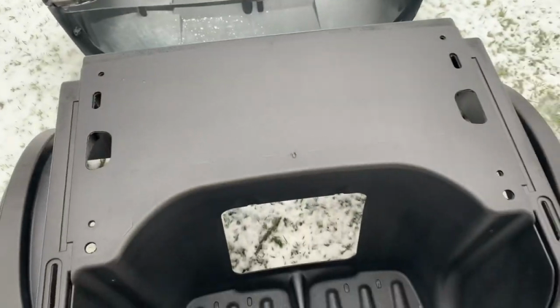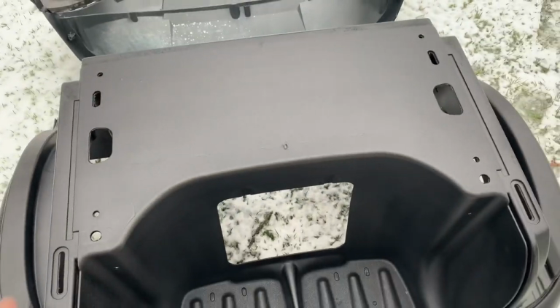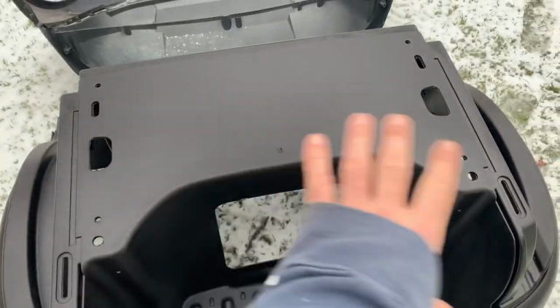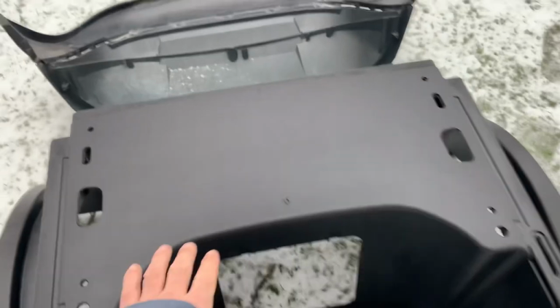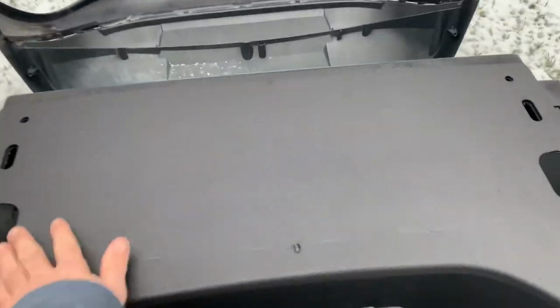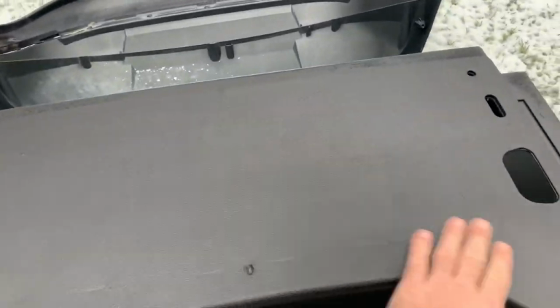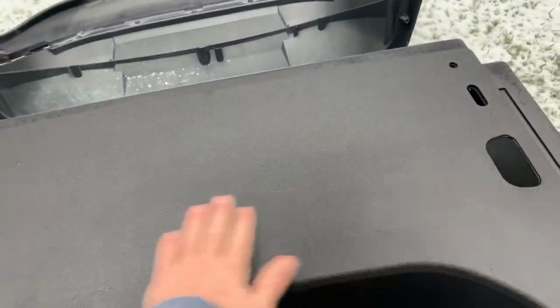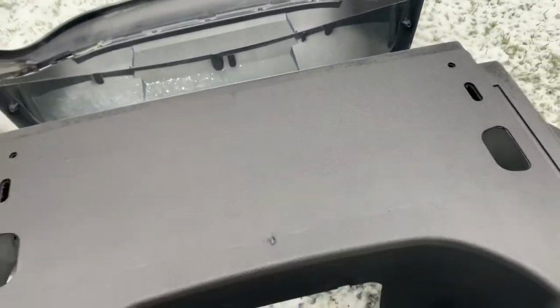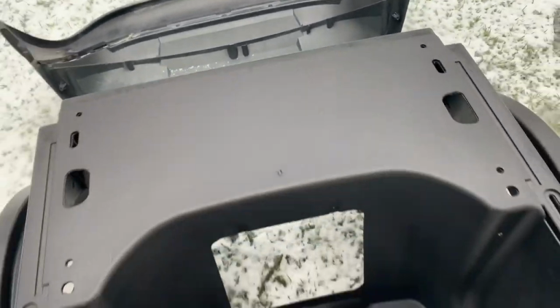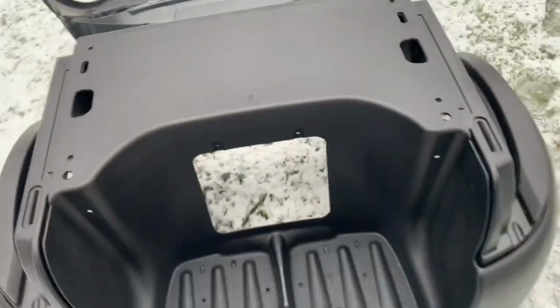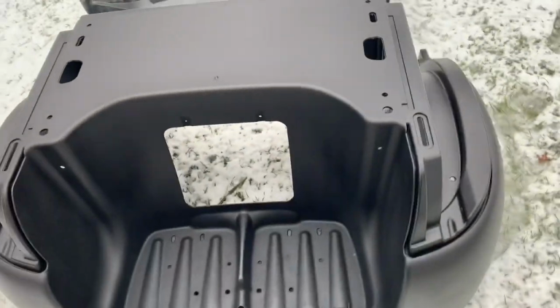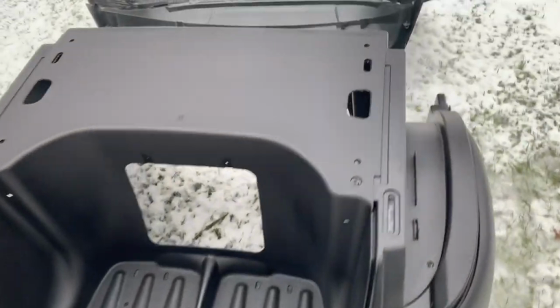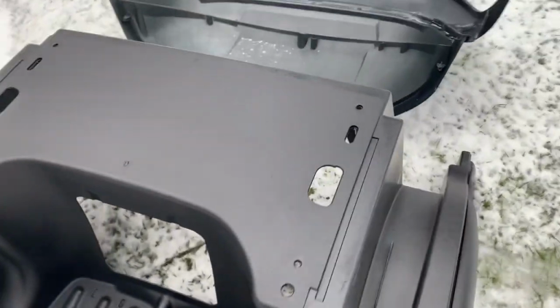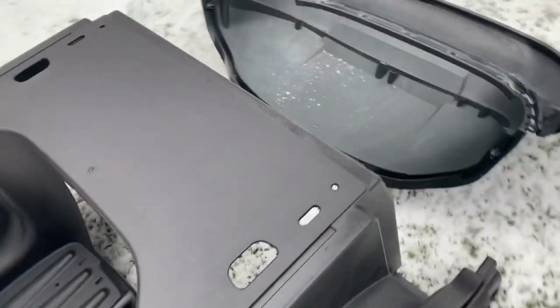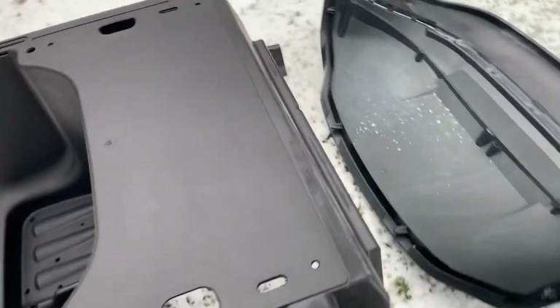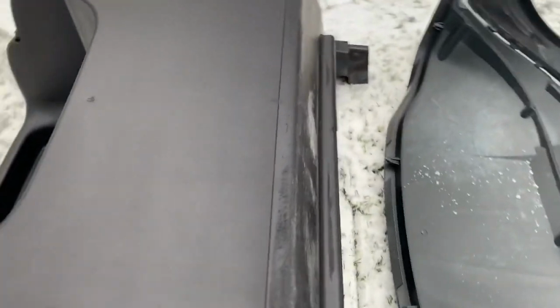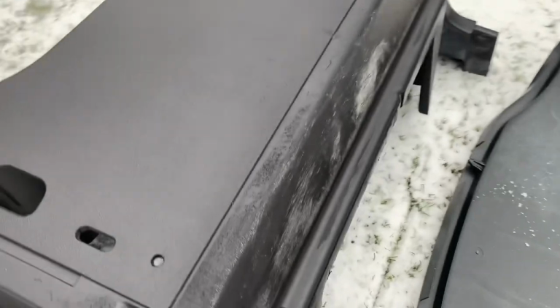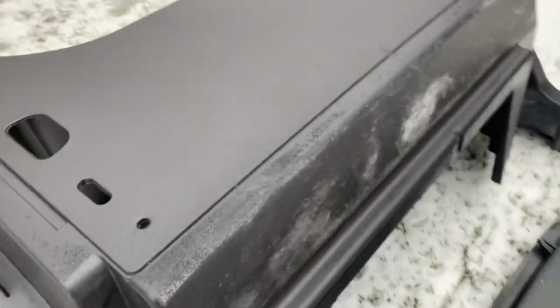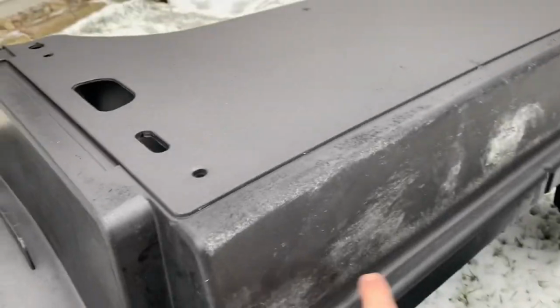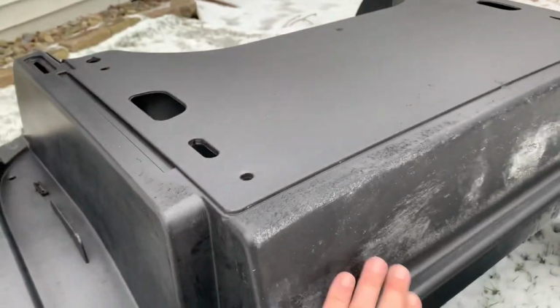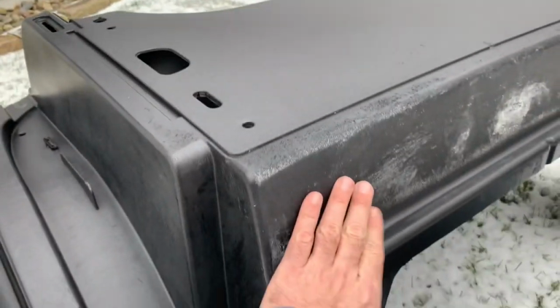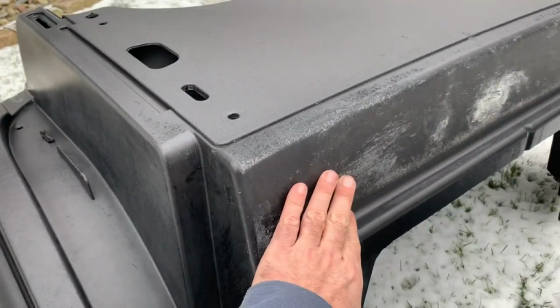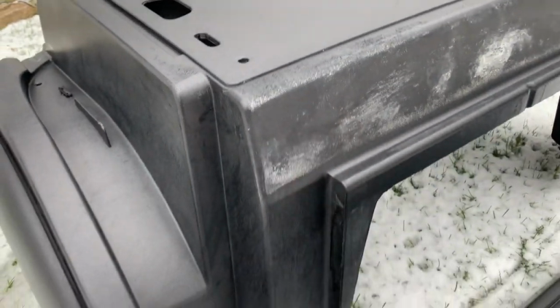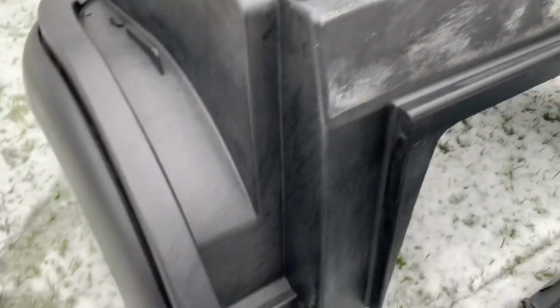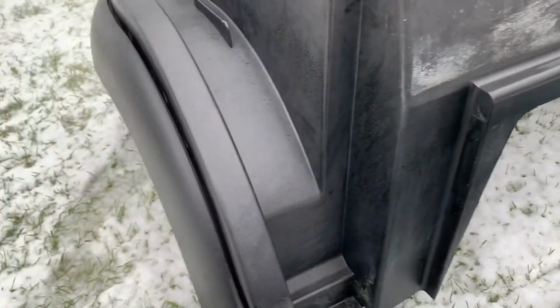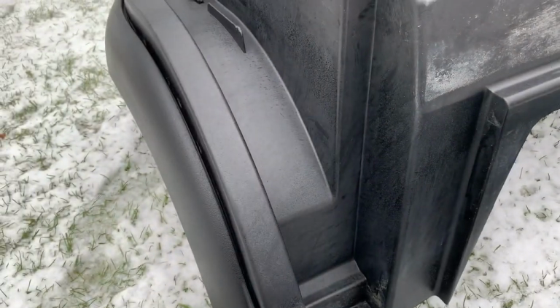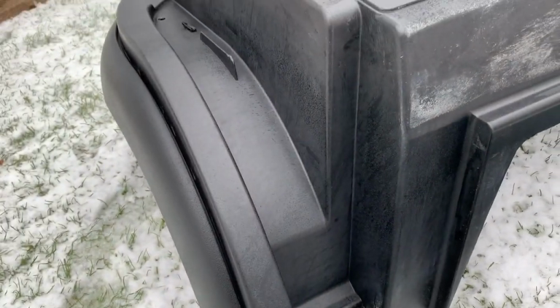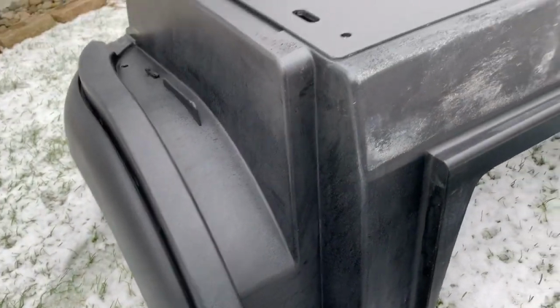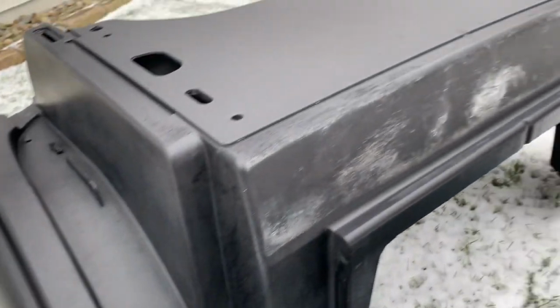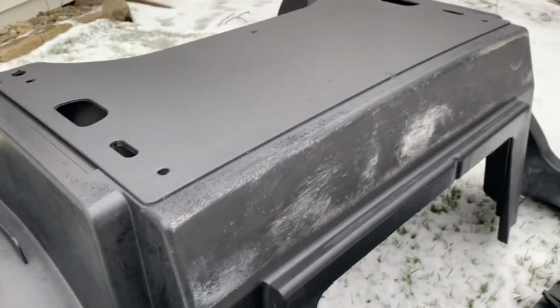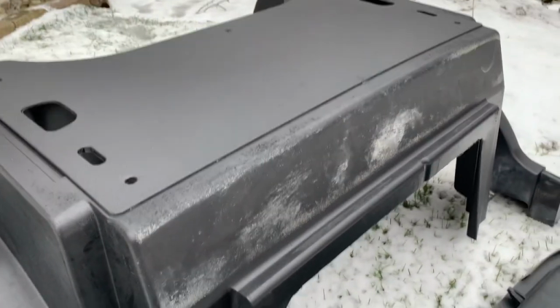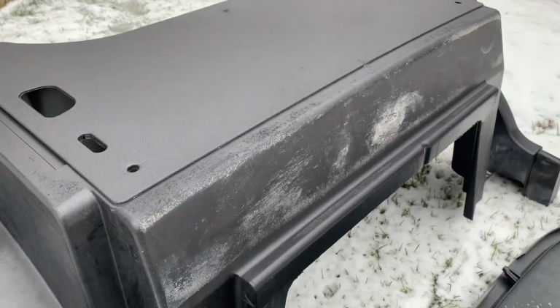I do go all the way up because all of this is exposed, but this part will be covered by the body. So anyway, that's what that looks like.